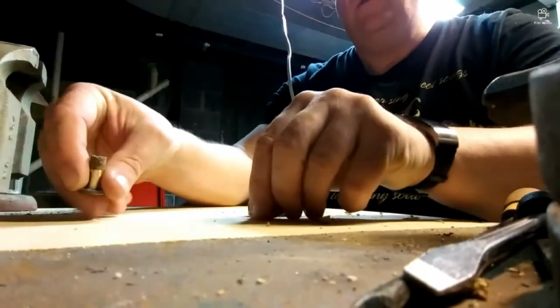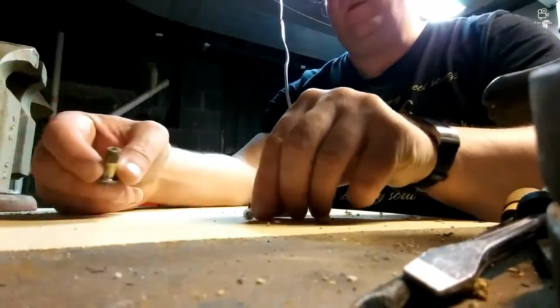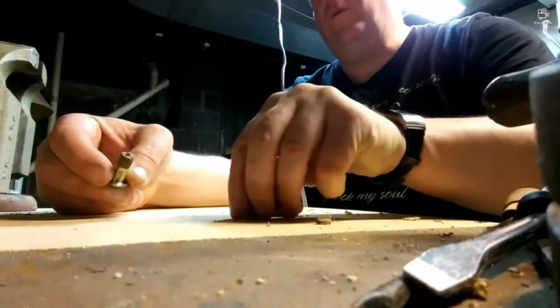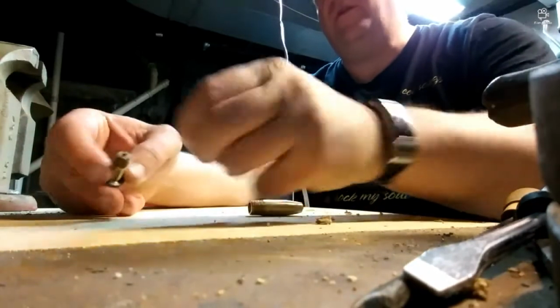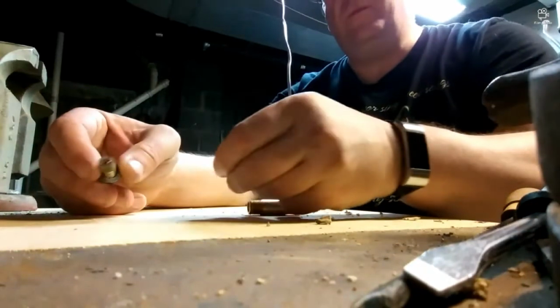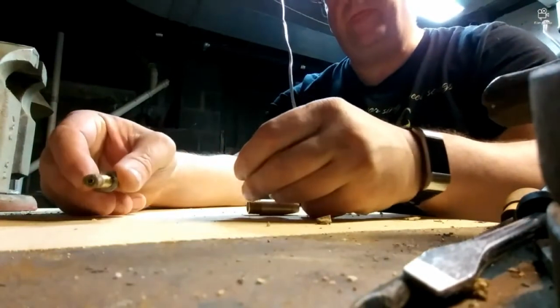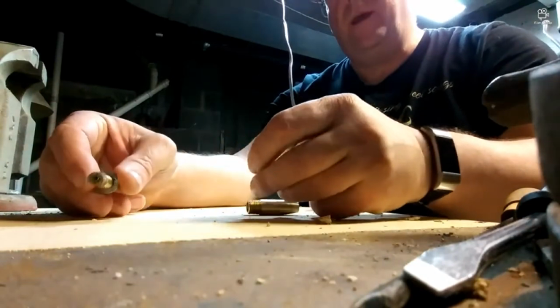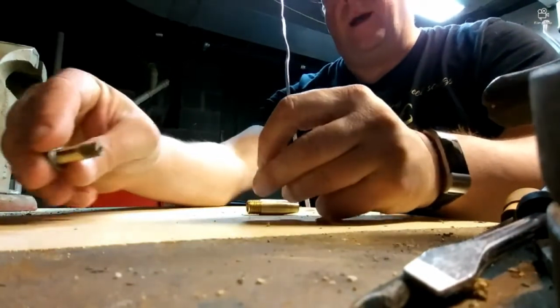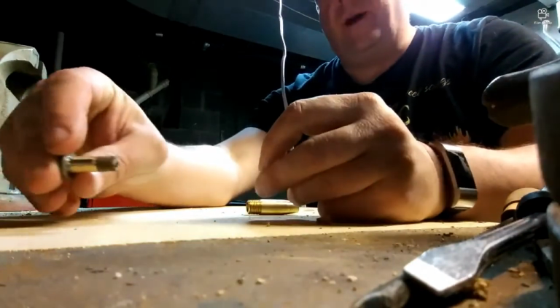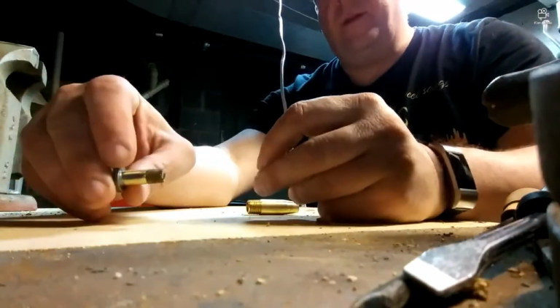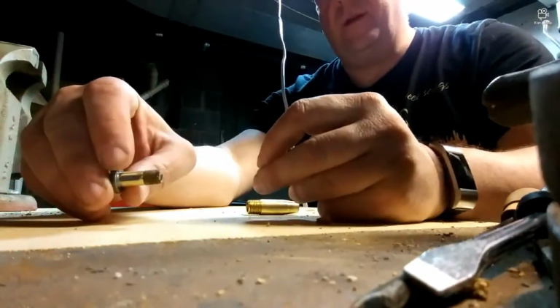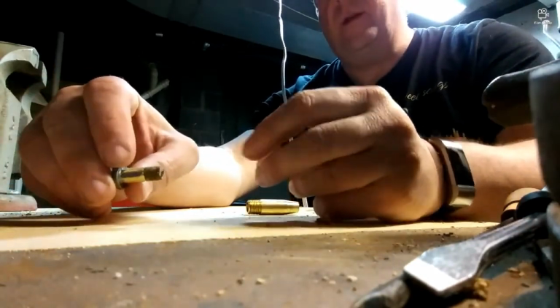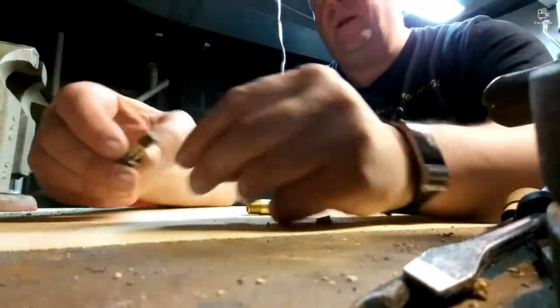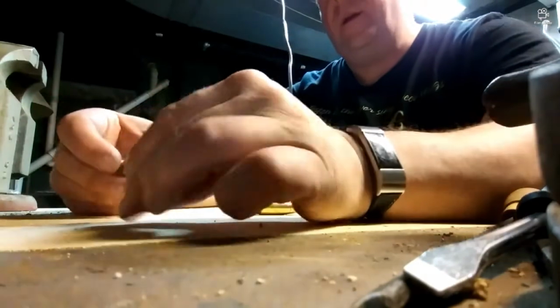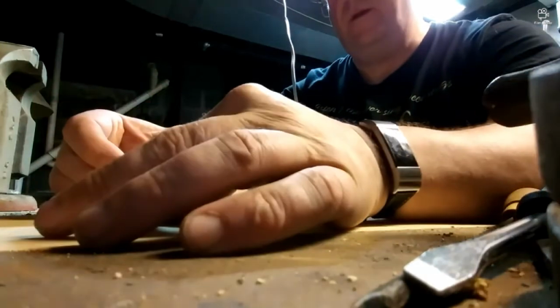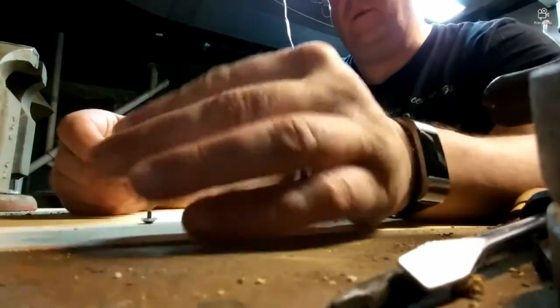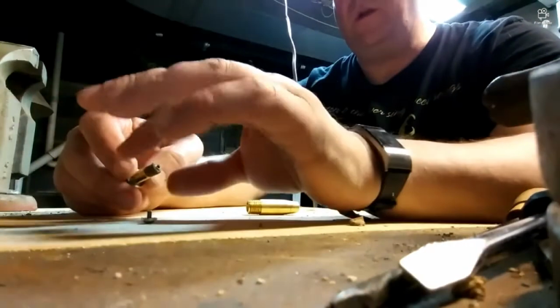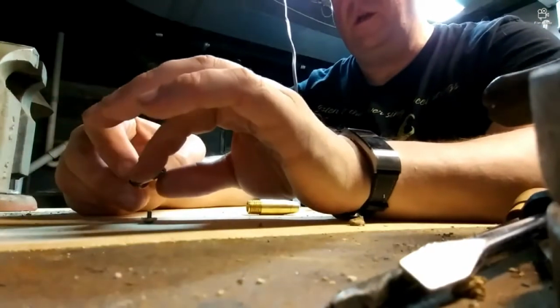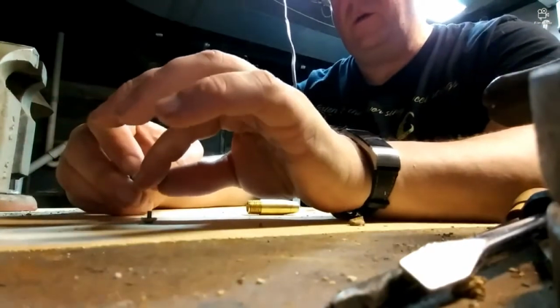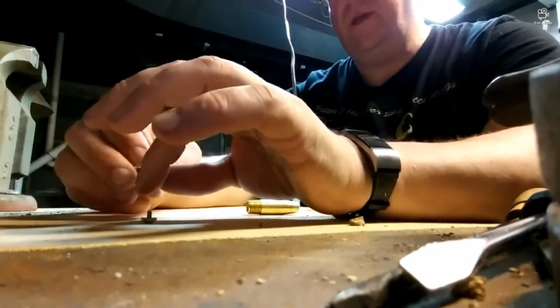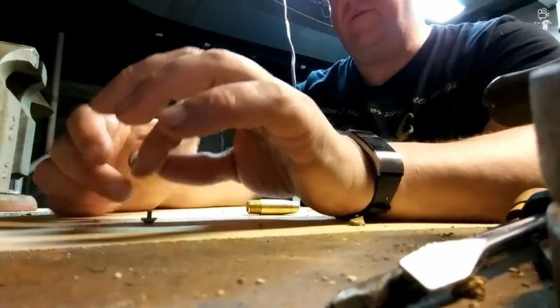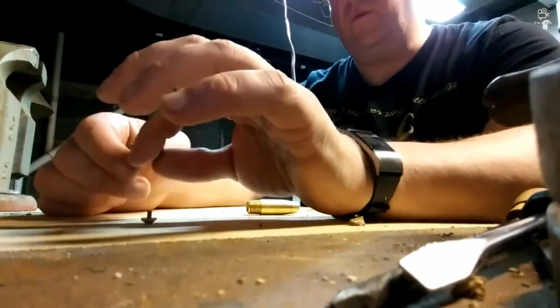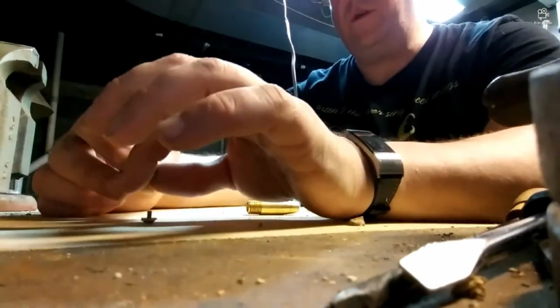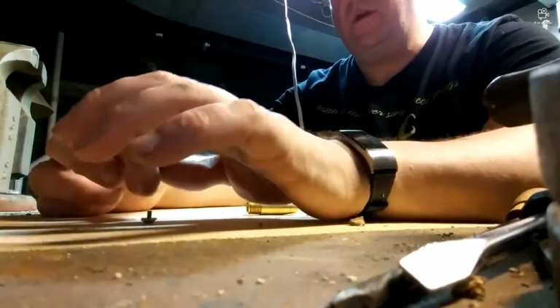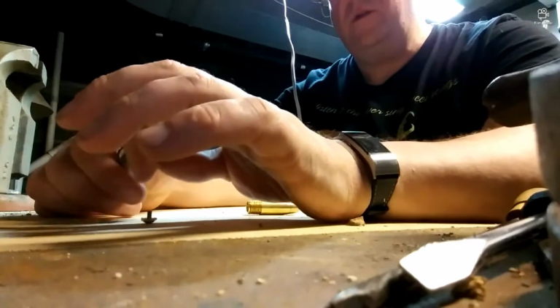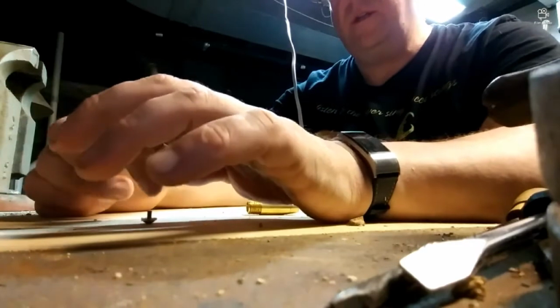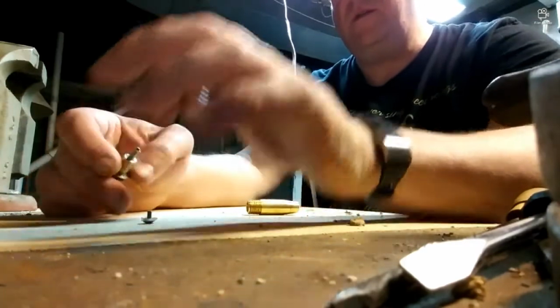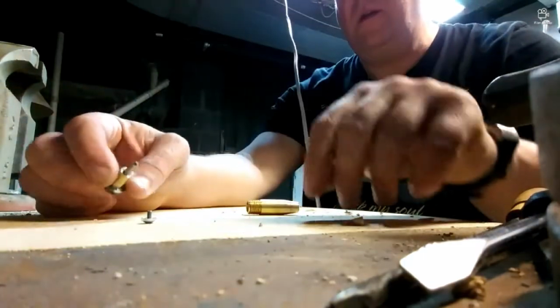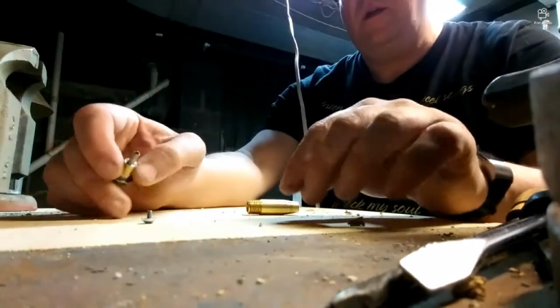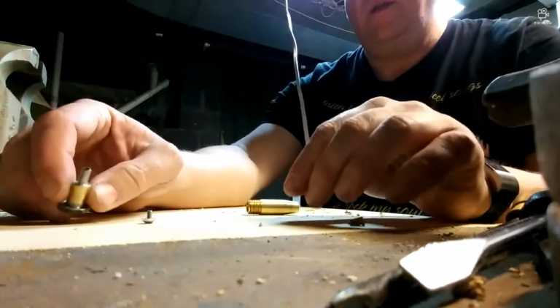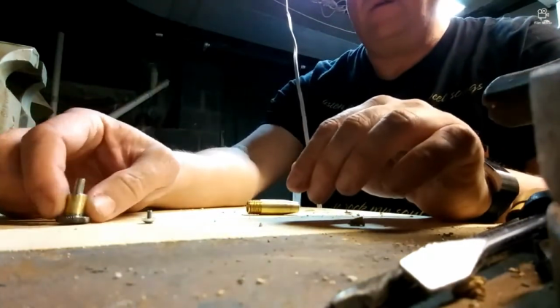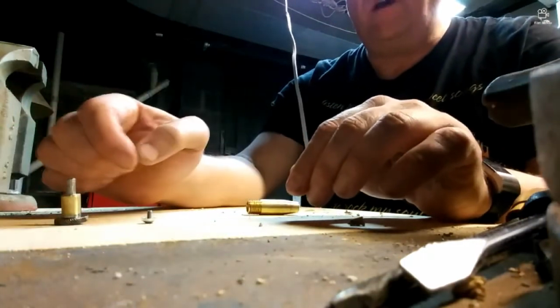So now we remove the end screw on the valve, then the washer. We're going to take off the old washer, just like this. And there's our valve.